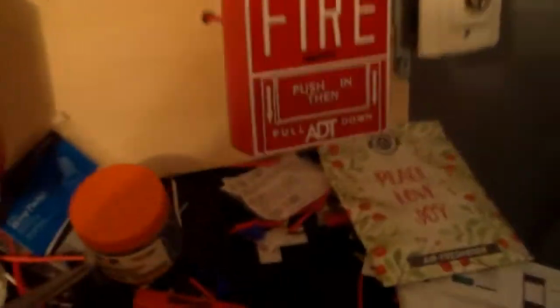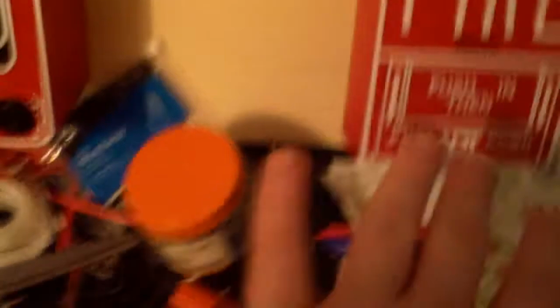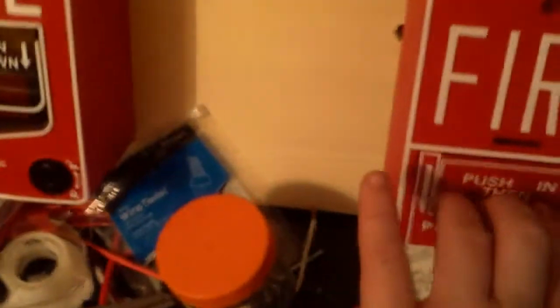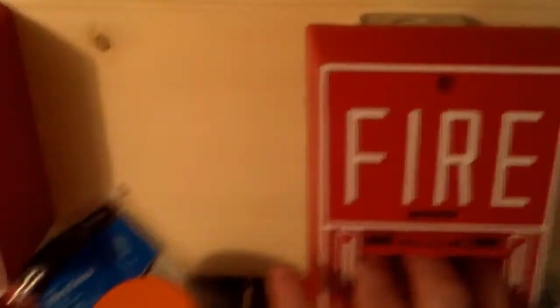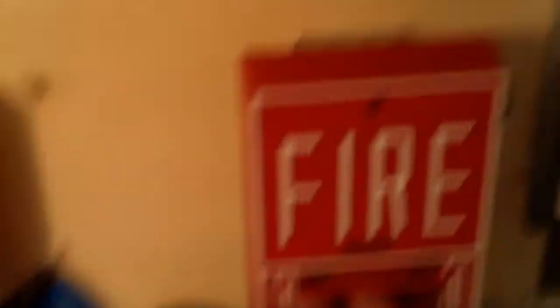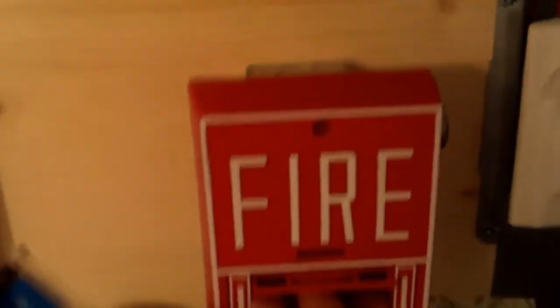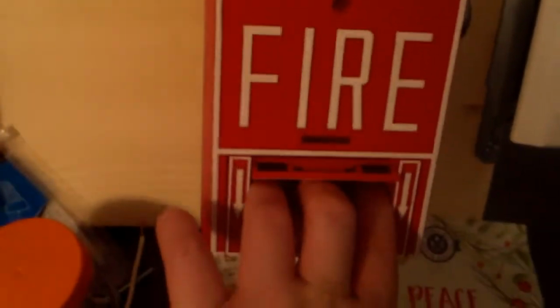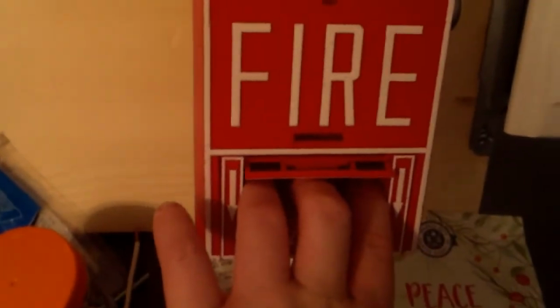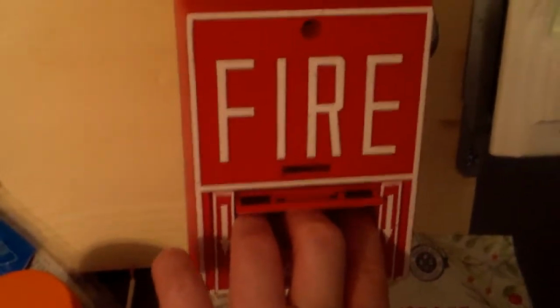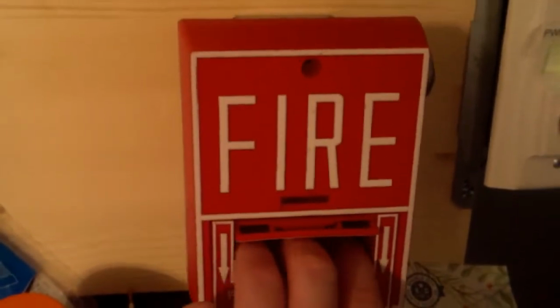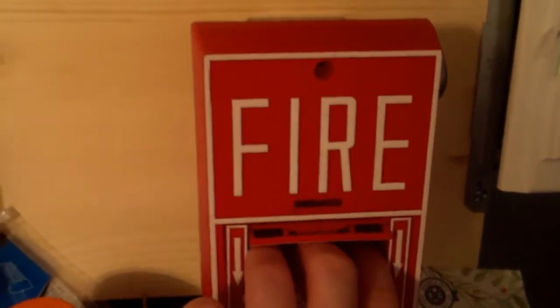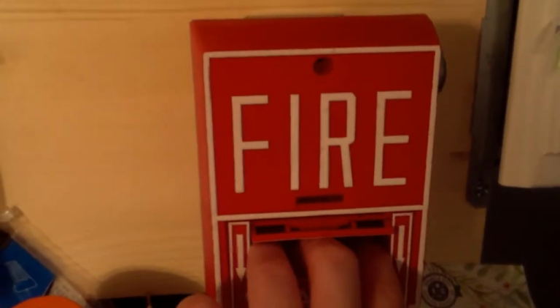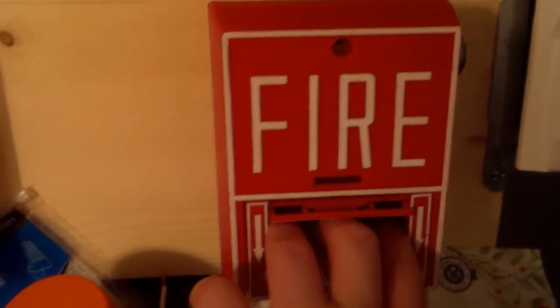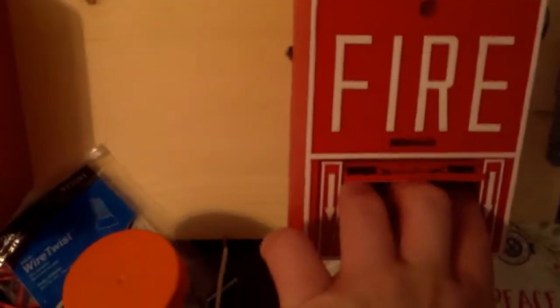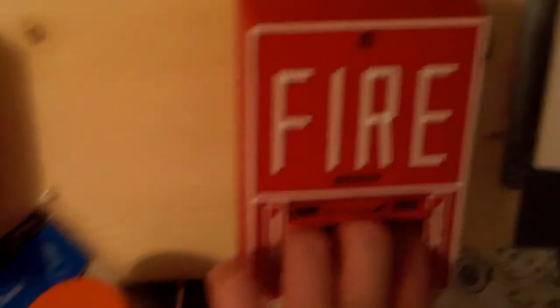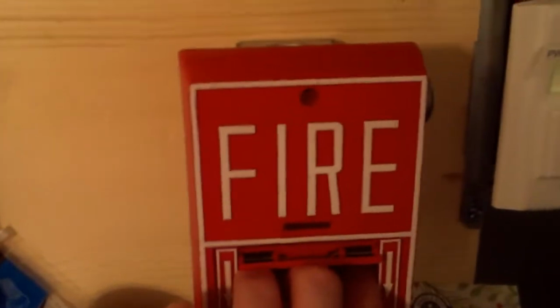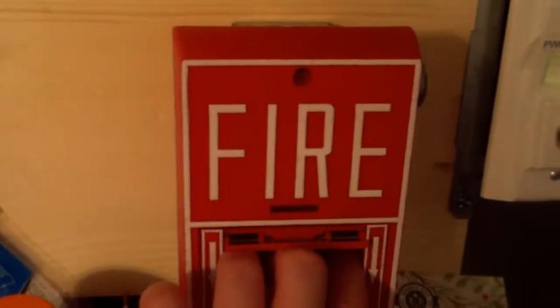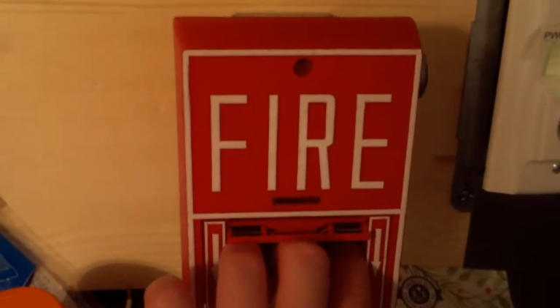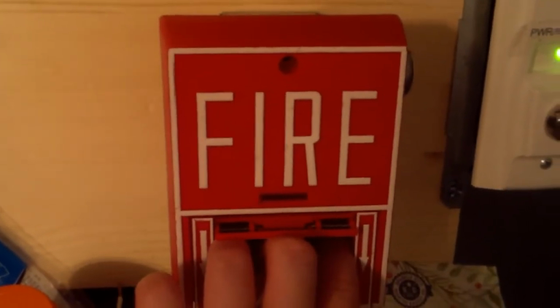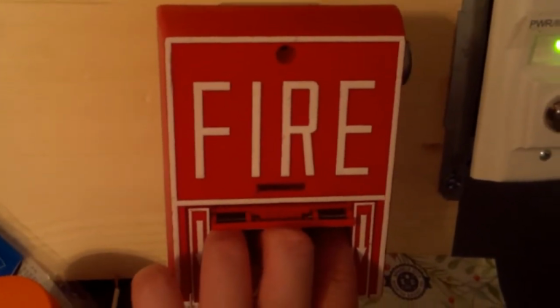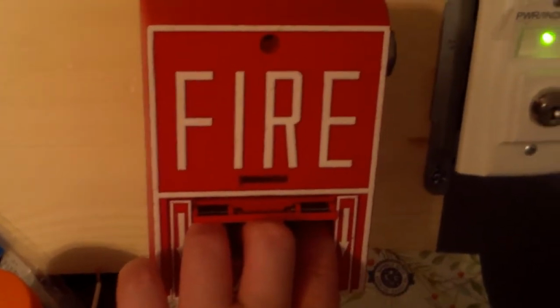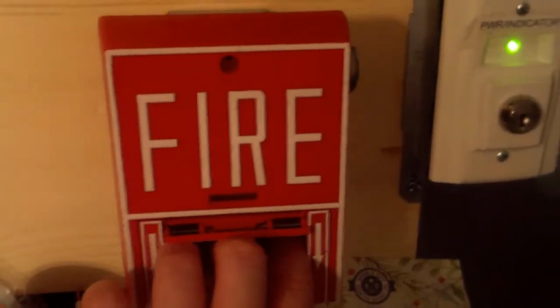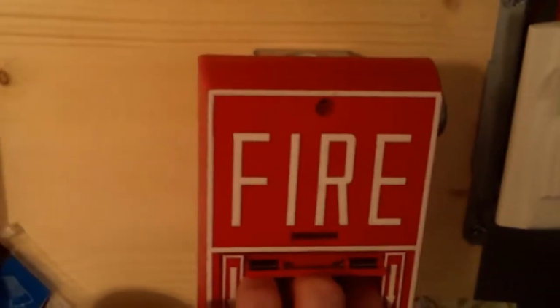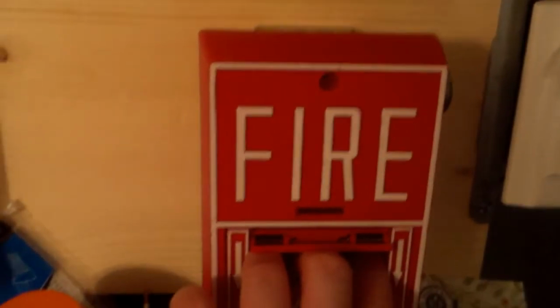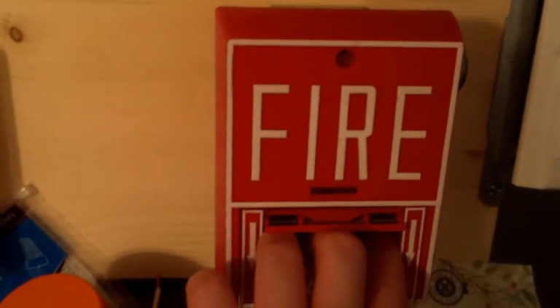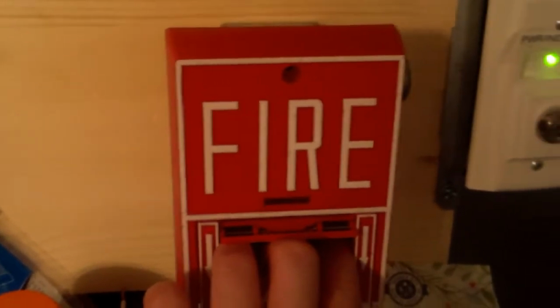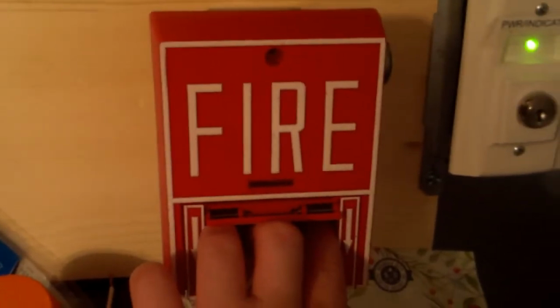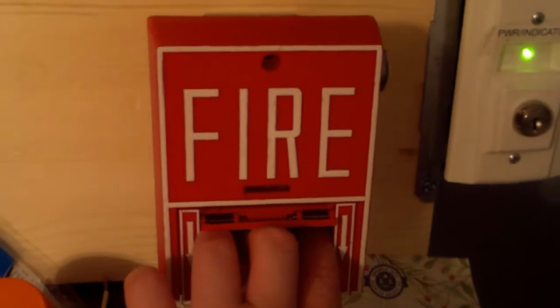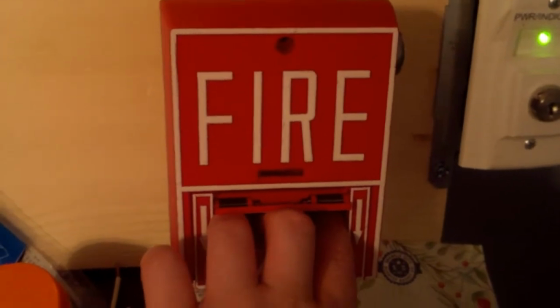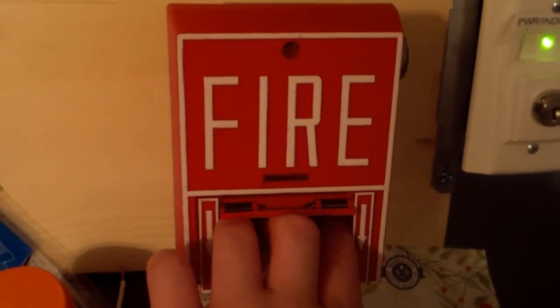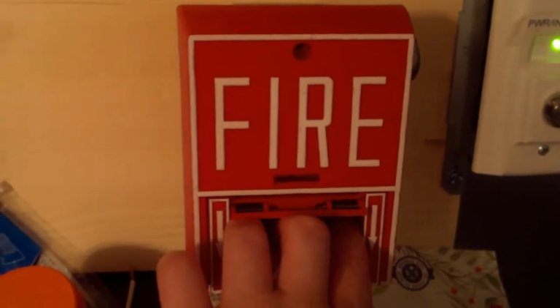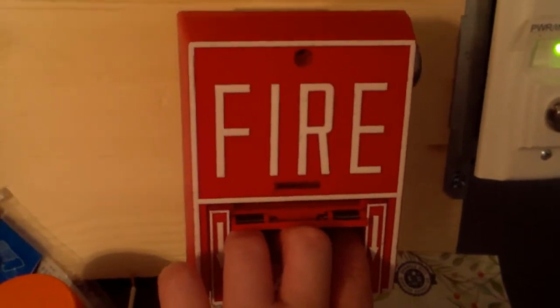All right, we're going to start by pulling the Firelight BG-10. Headphone users, I recommend you turn down your volume in five, four, three, two, one.